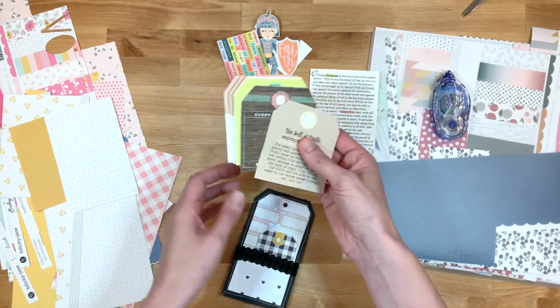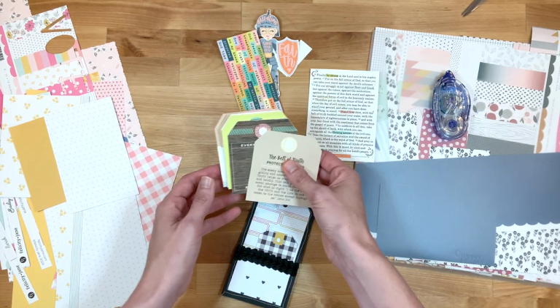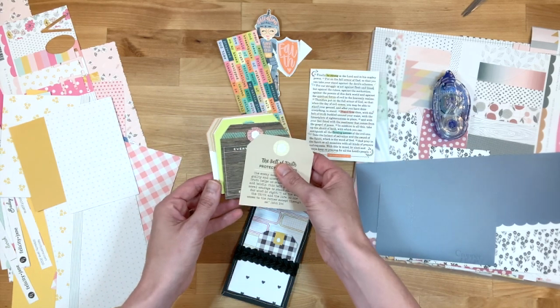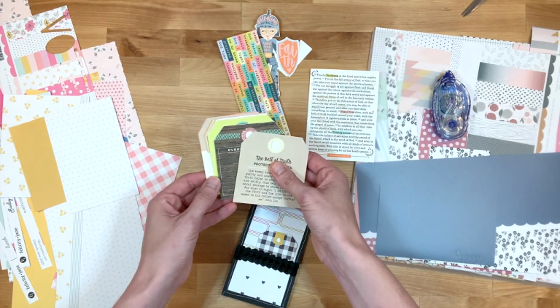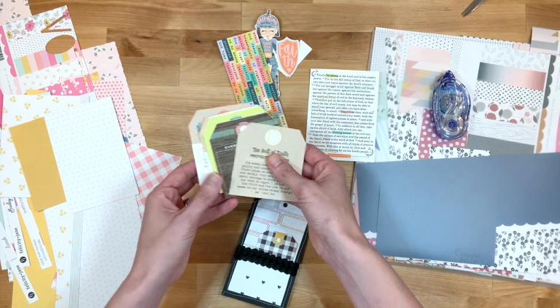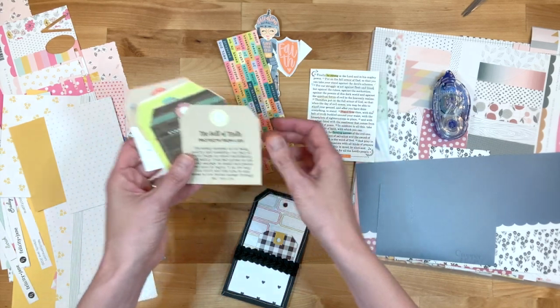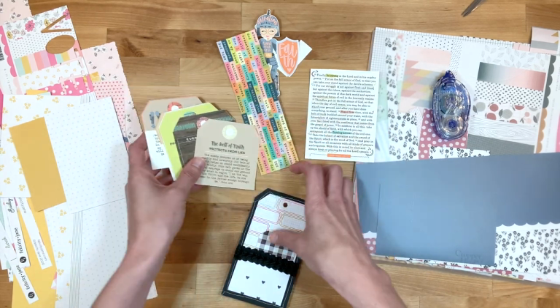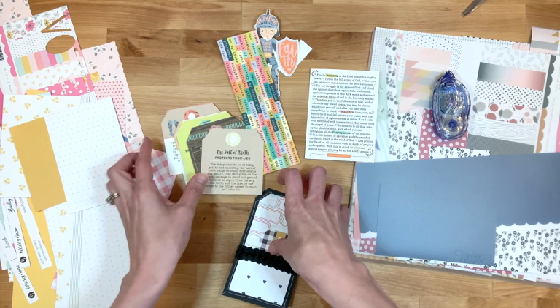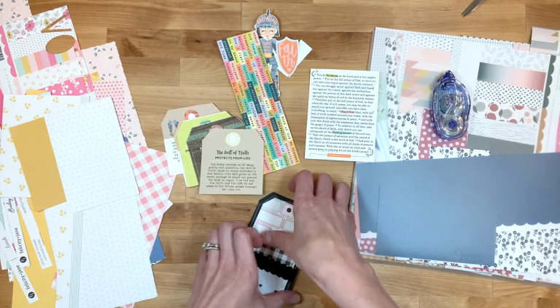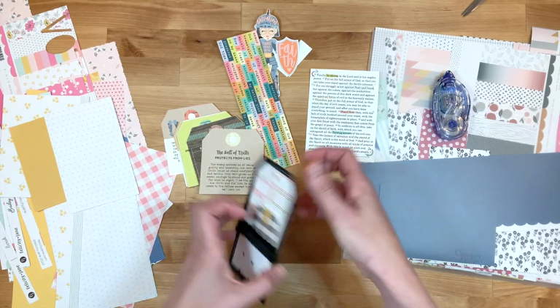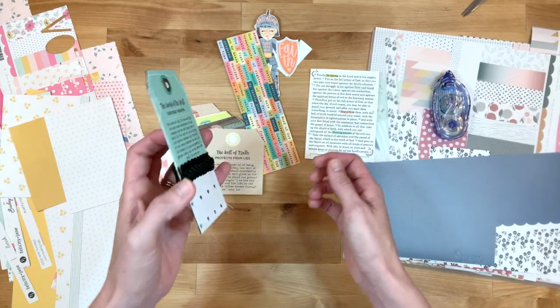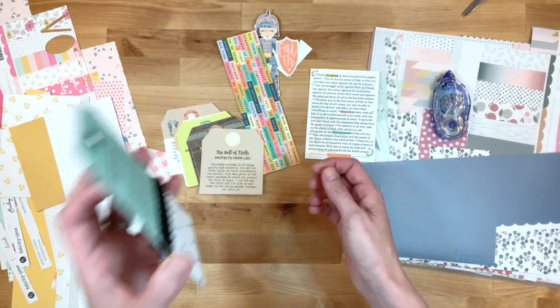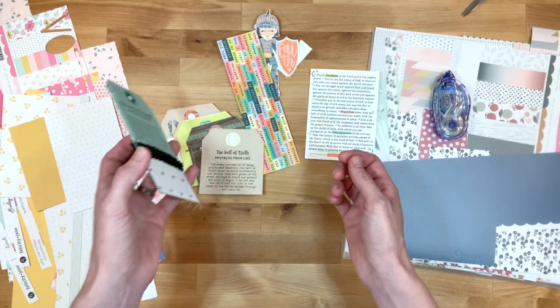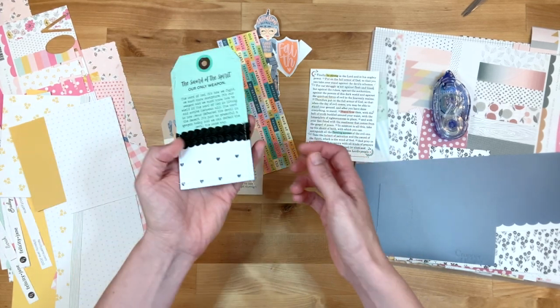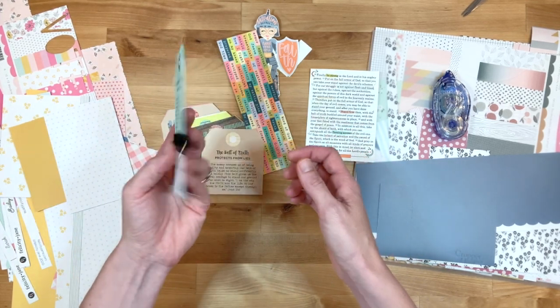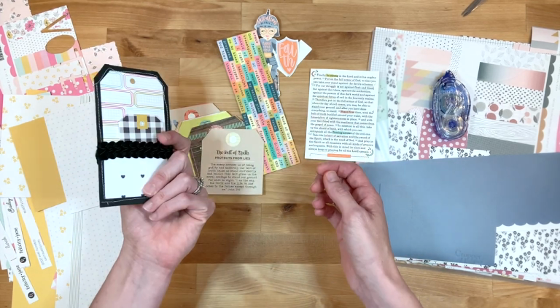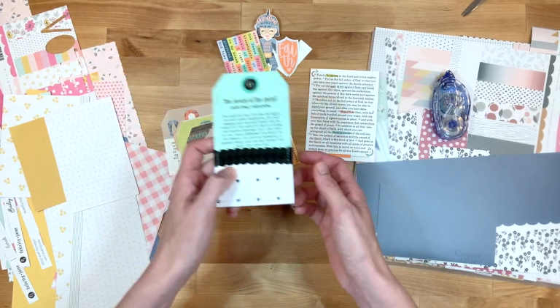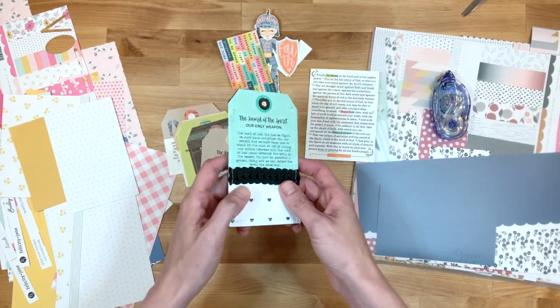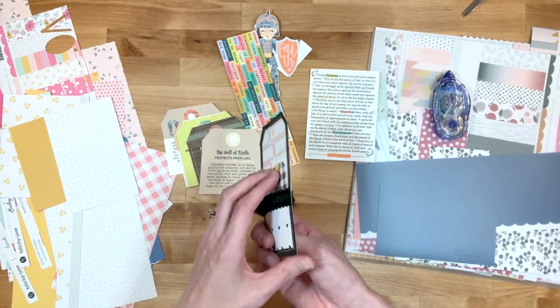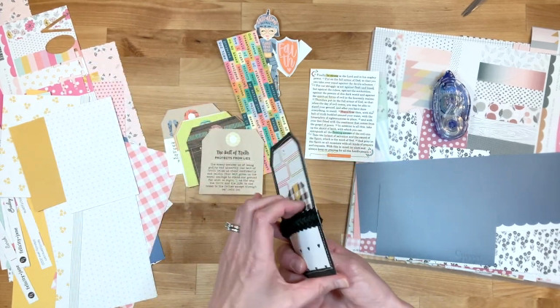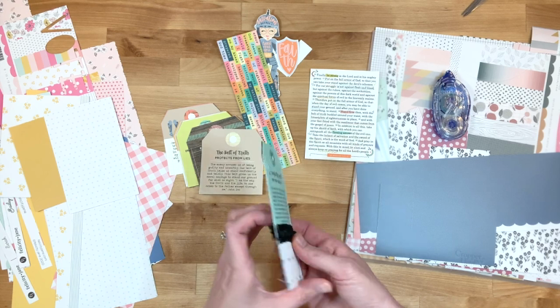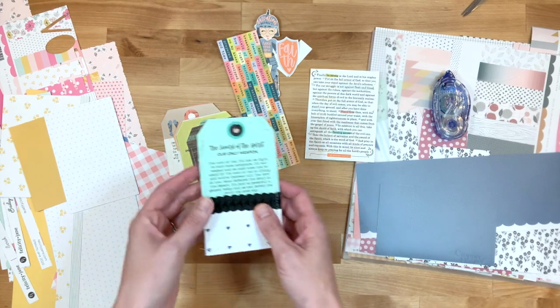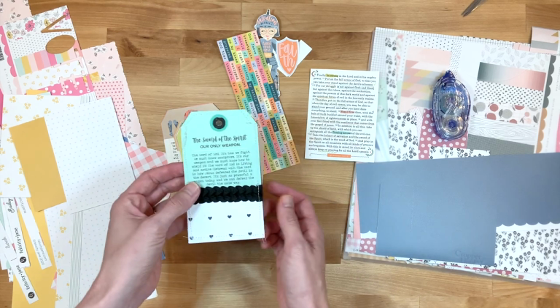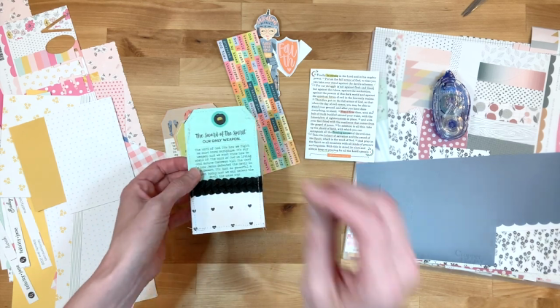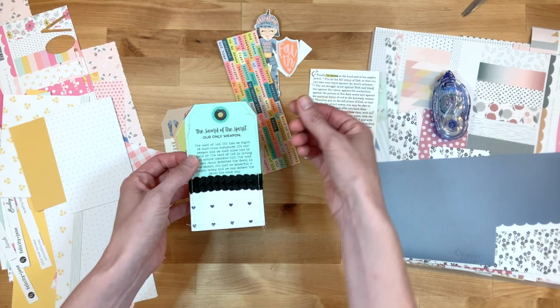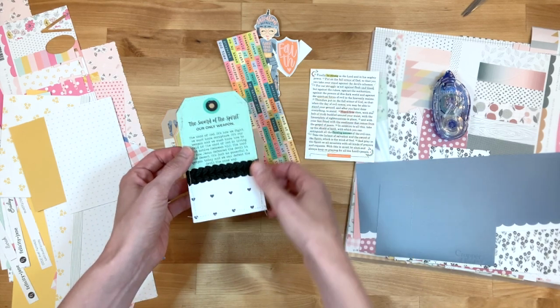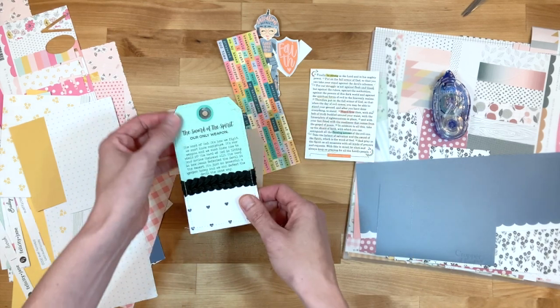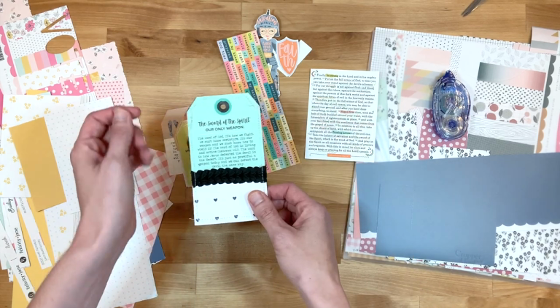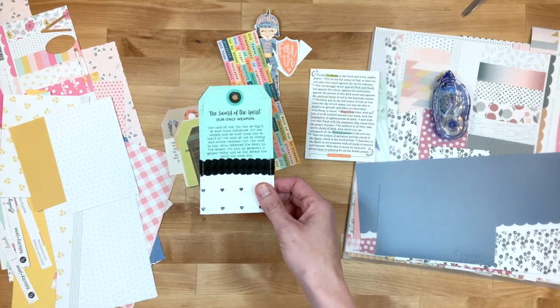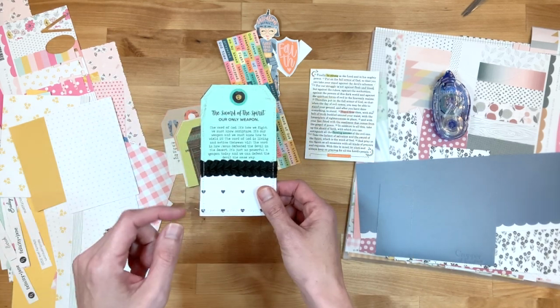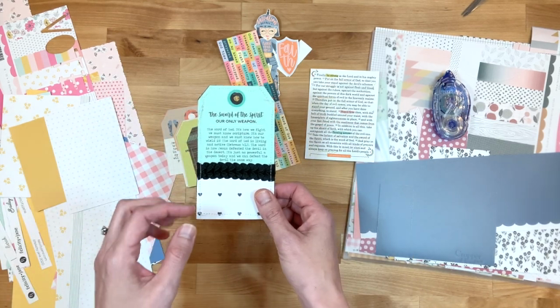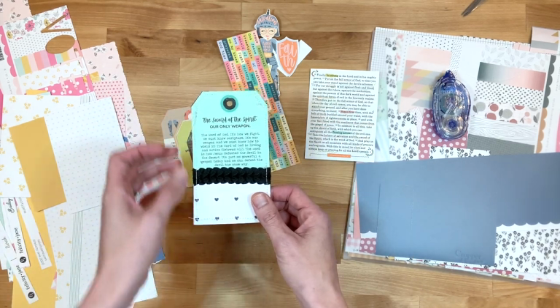I wanted to make some prayer tags, so I started out by making one and then I thought I am just going to turn on the camera and make some more and show you guys how I am doing this. This one is about the sword of the spirit.